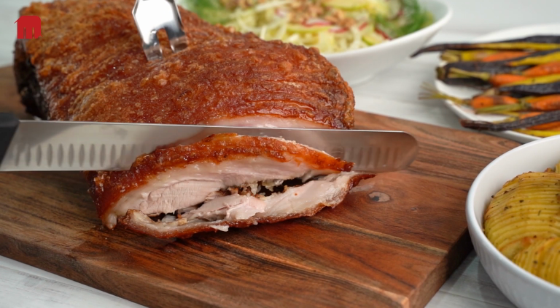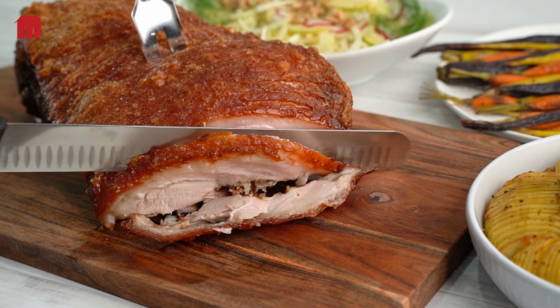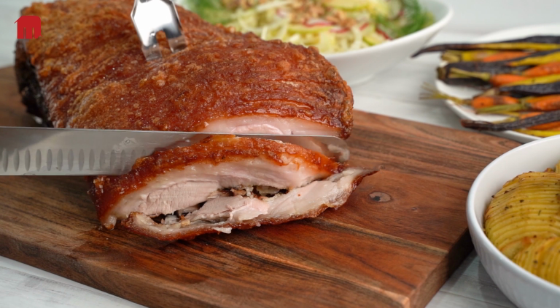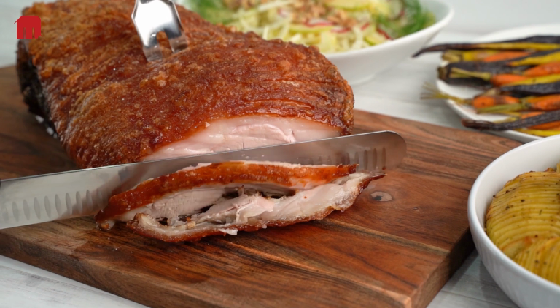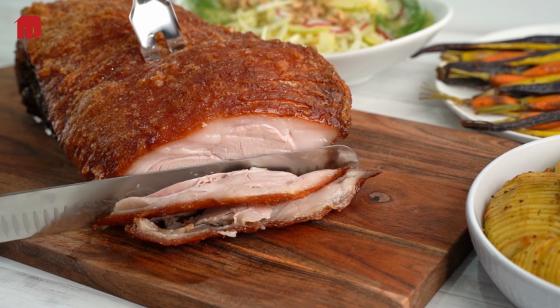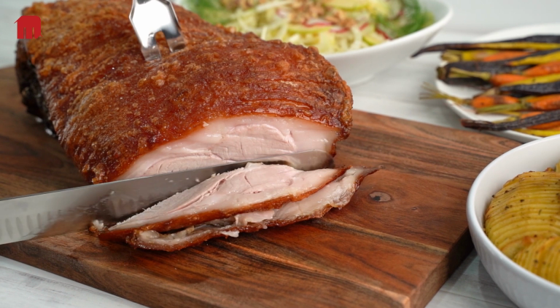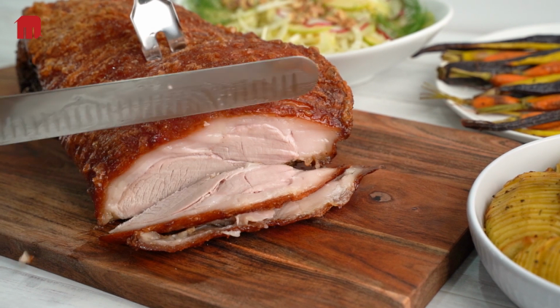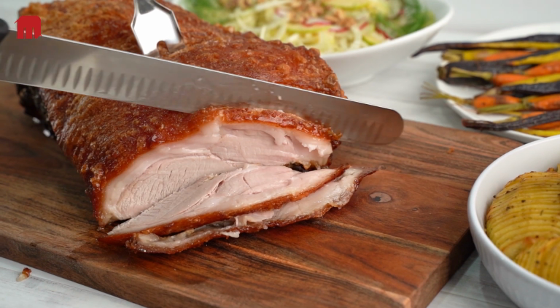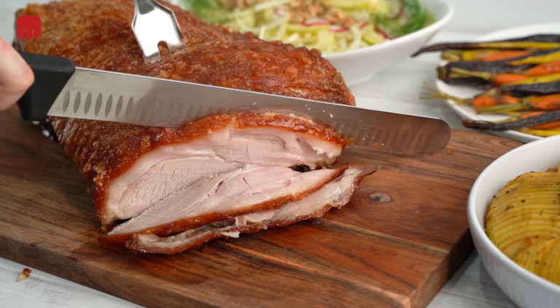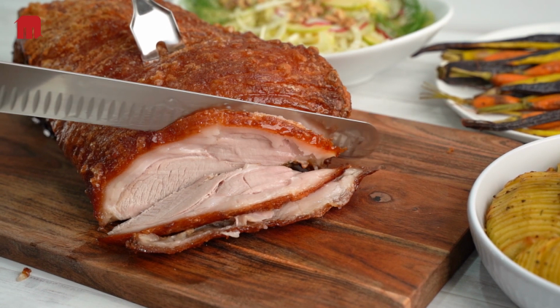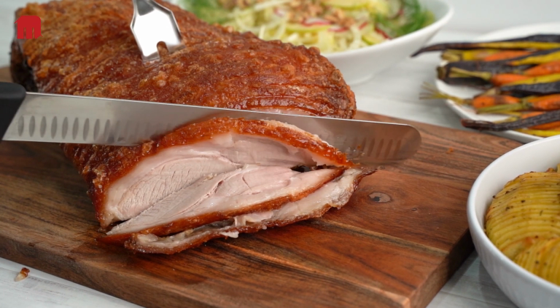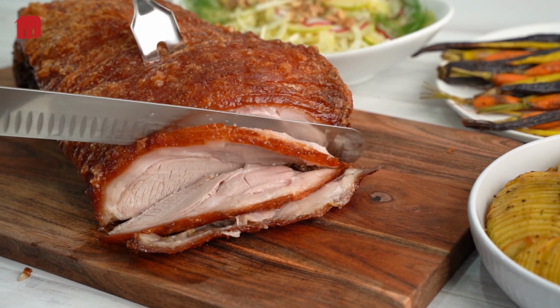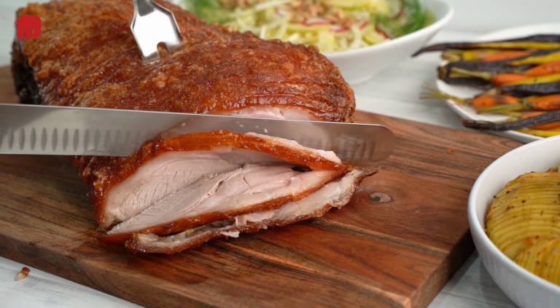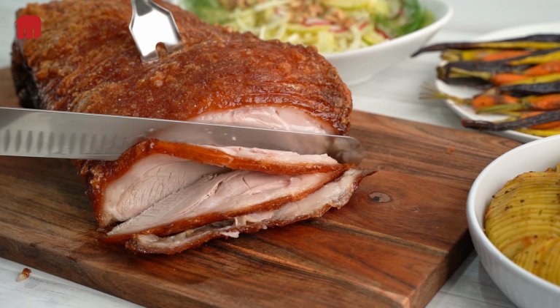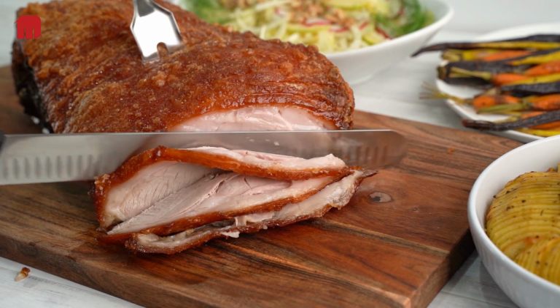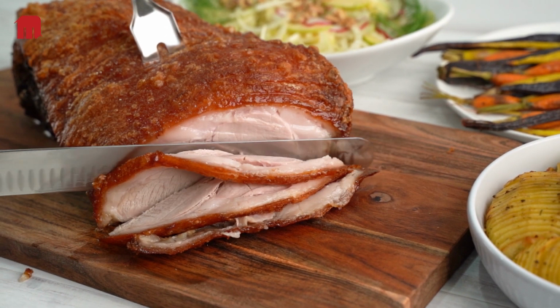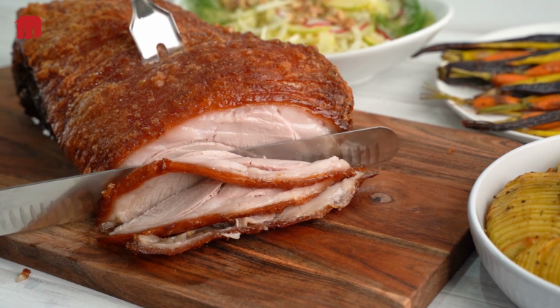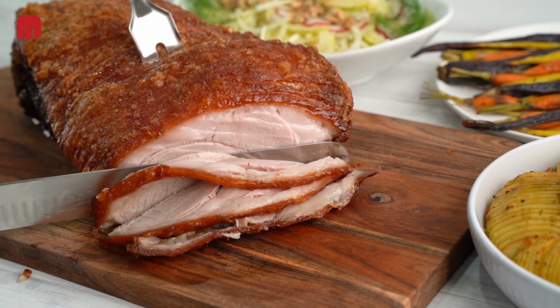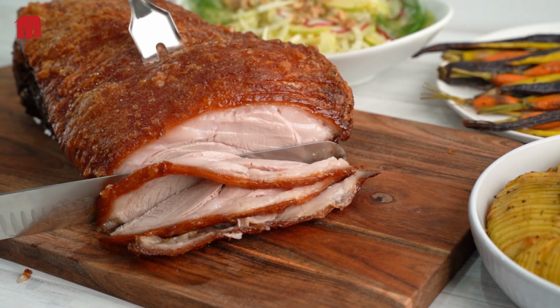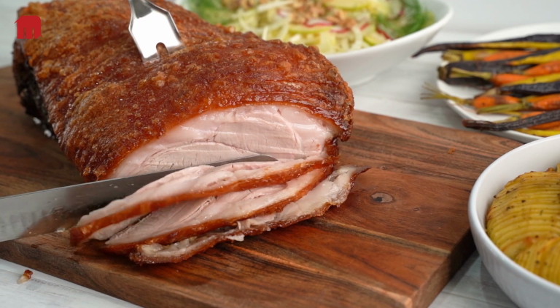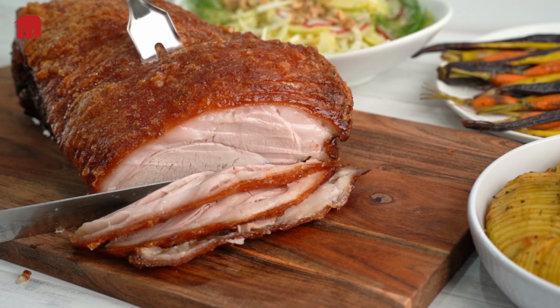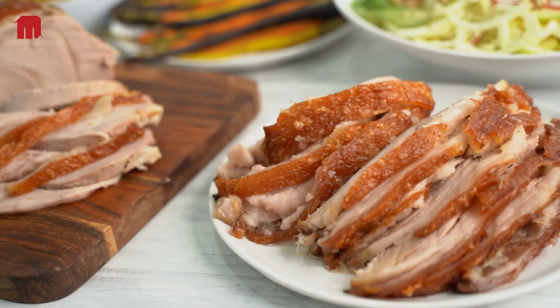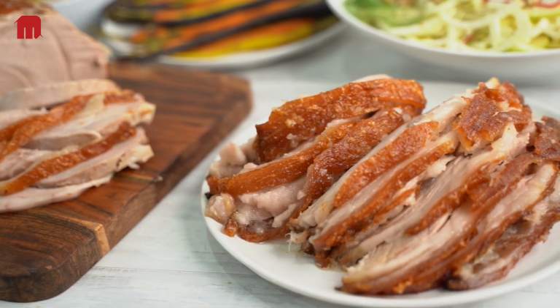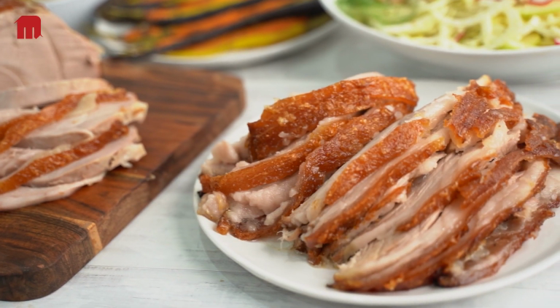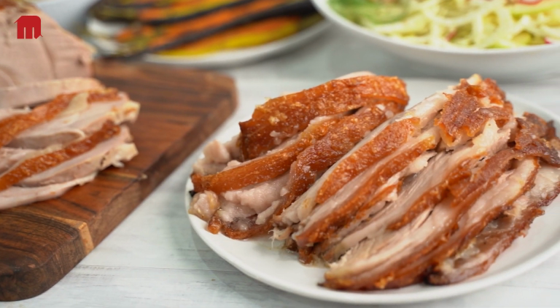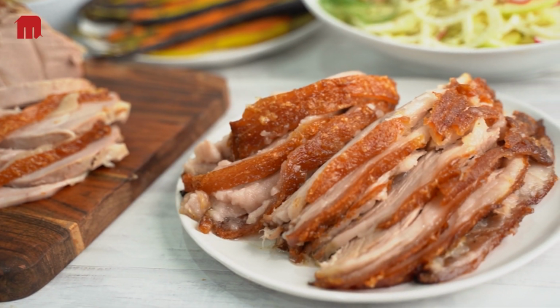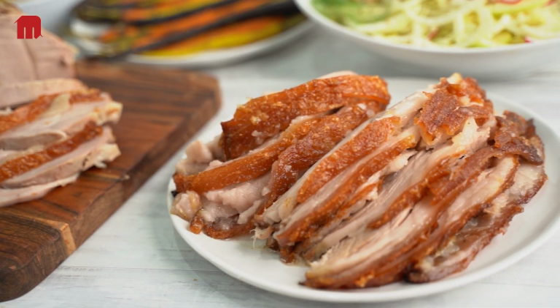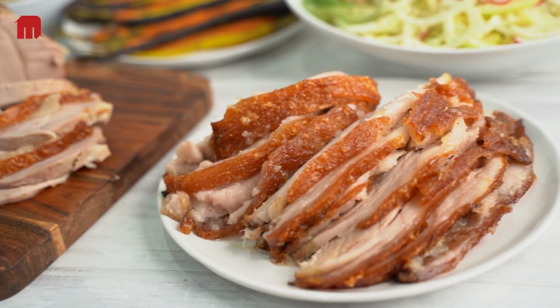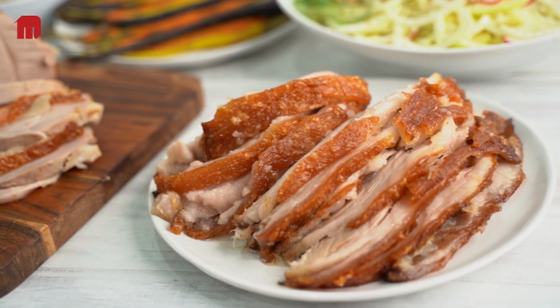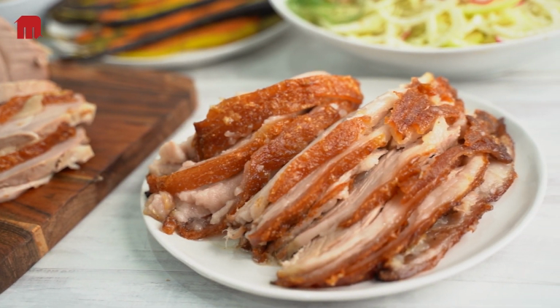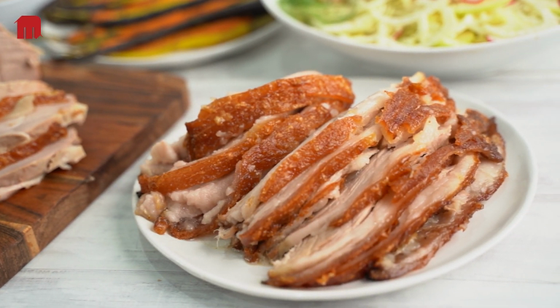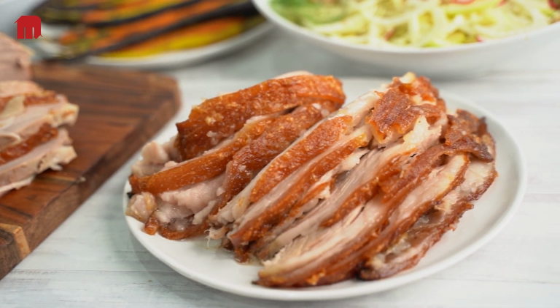Apart from being so delicious, keeping the skin on retains more moisture in the product so it holds up well in a food service environment. For crispy crackling, the skin needs to dry out.